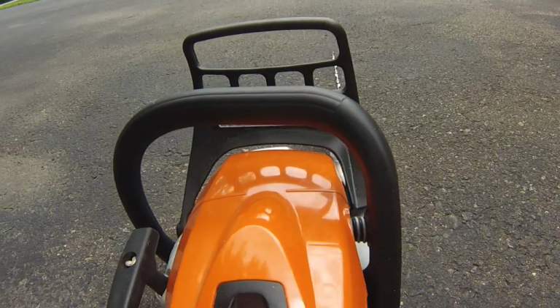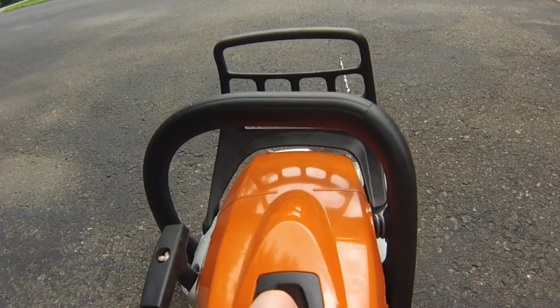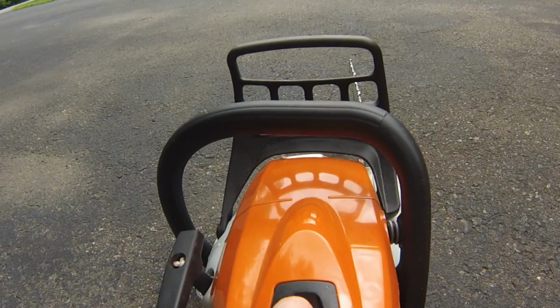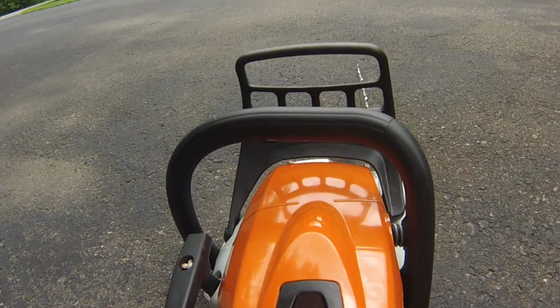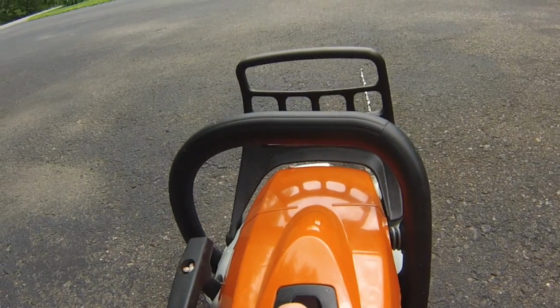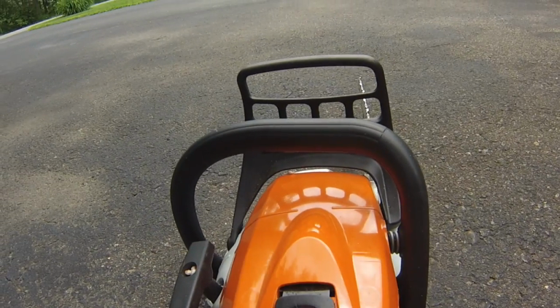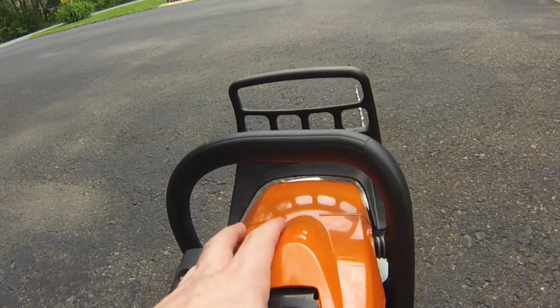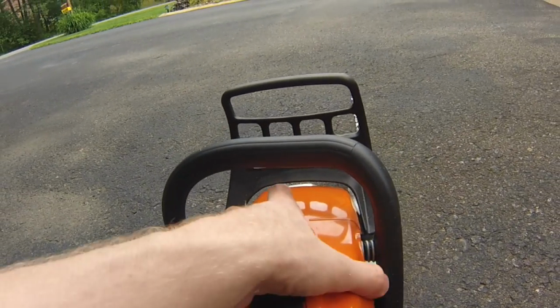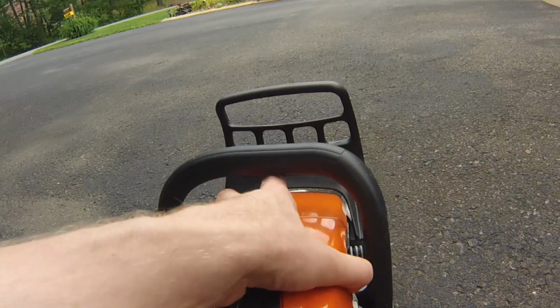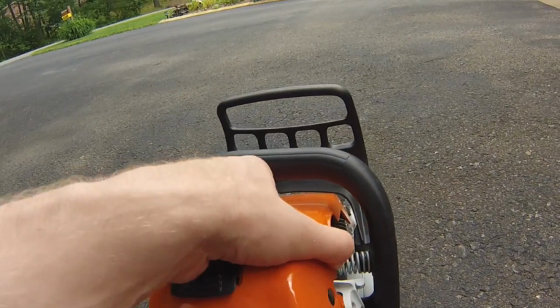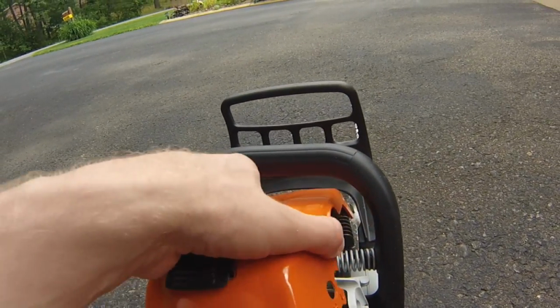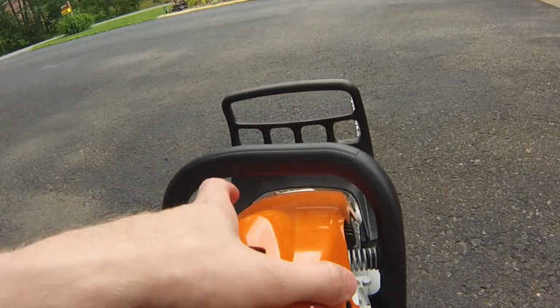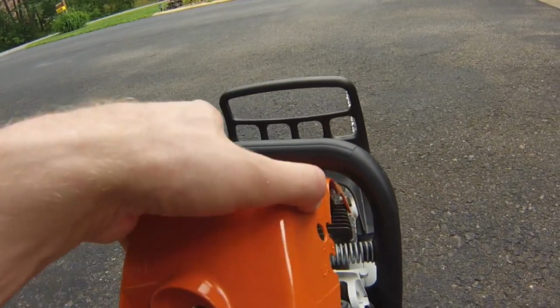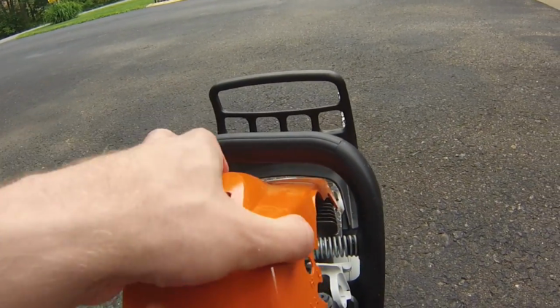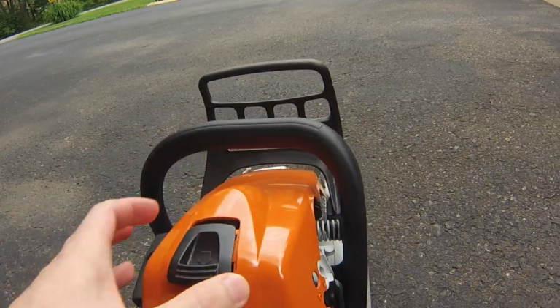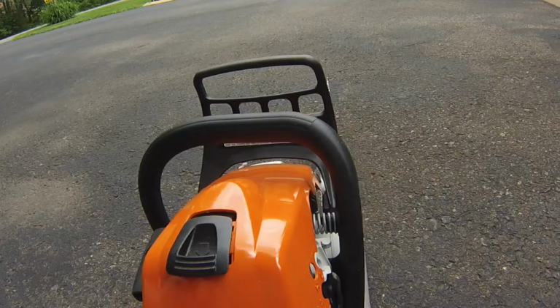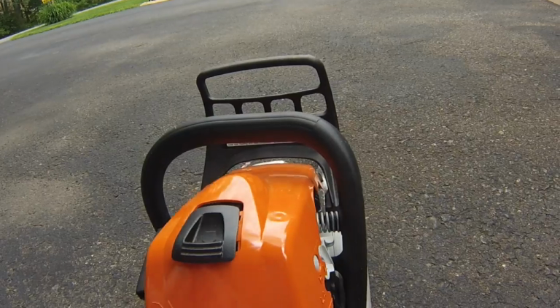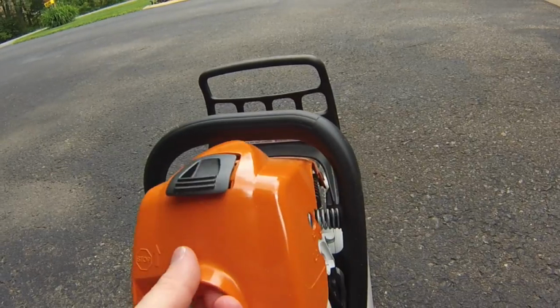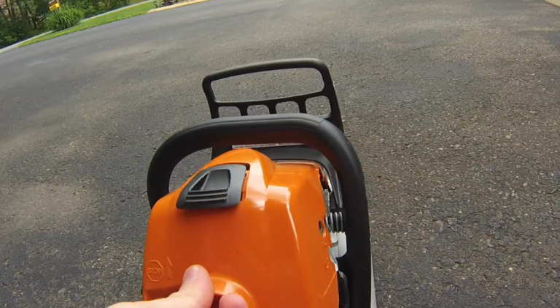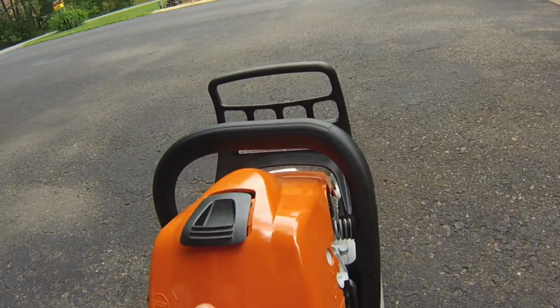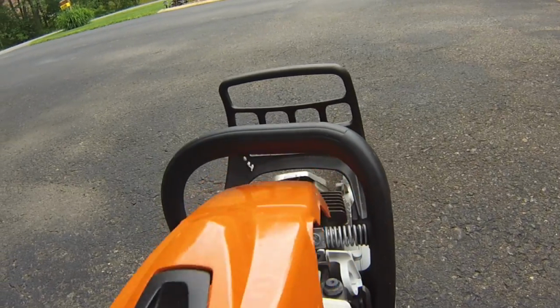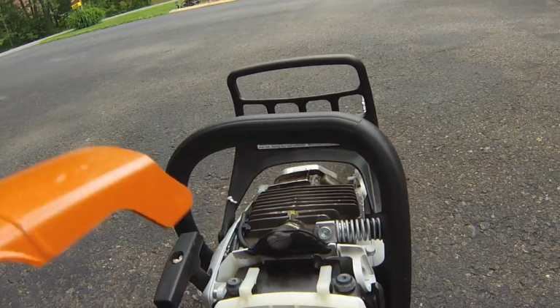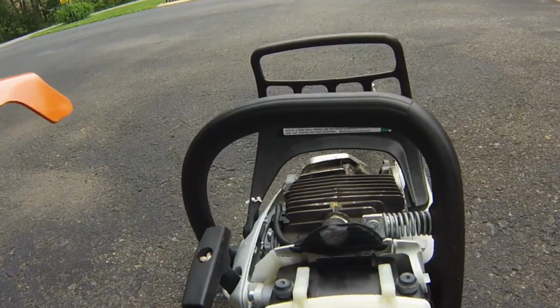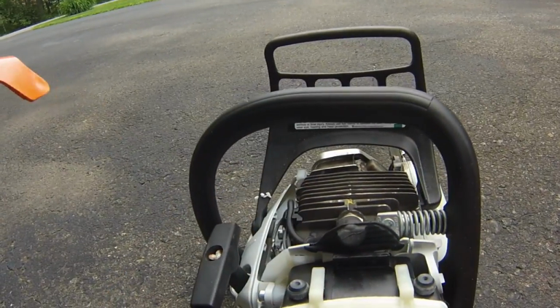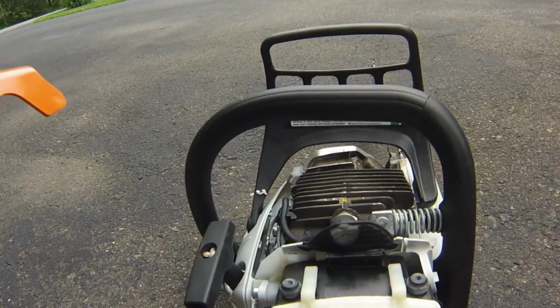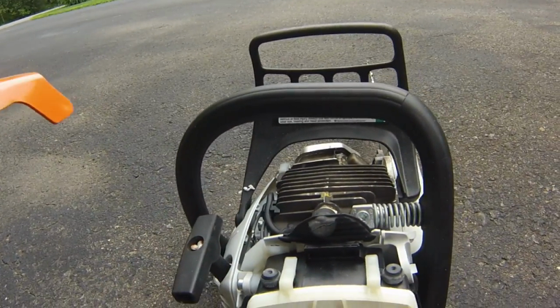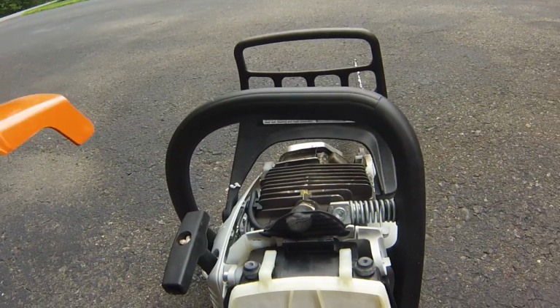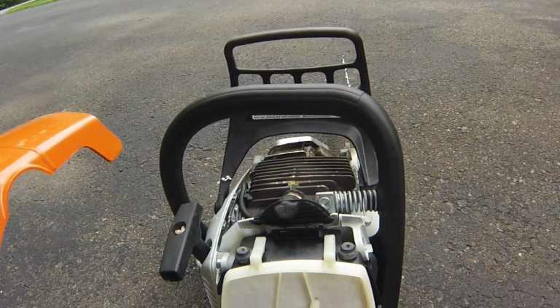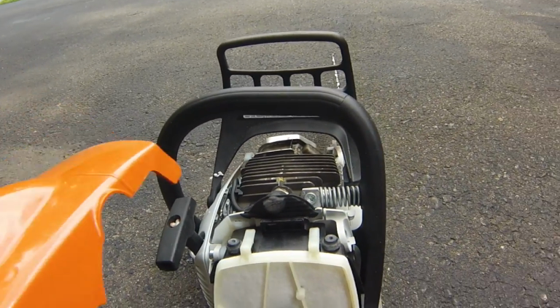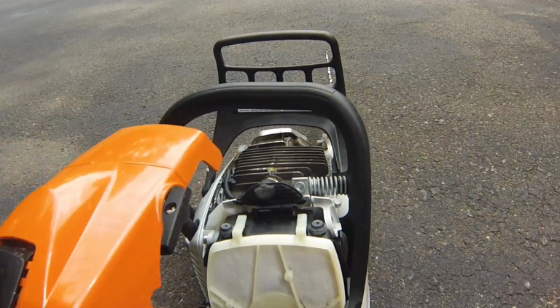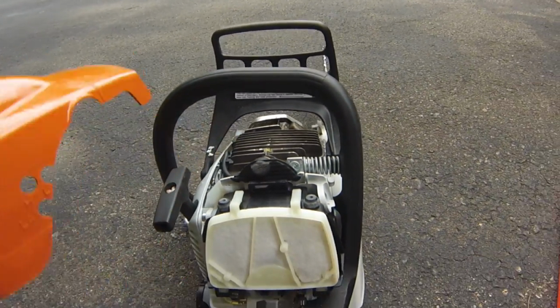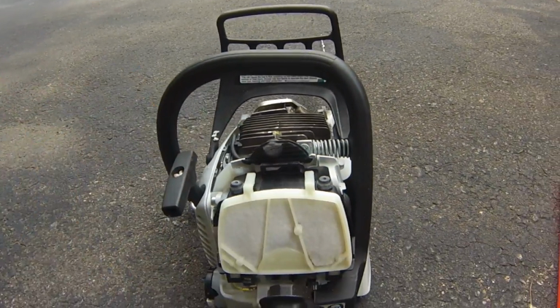It does have a quick release access to the air cover as well, so if you need to clean anything out on the fly, it's real quick and easy to do.